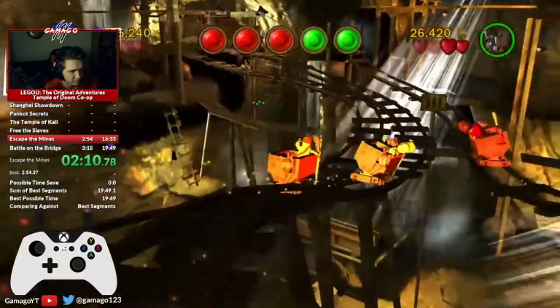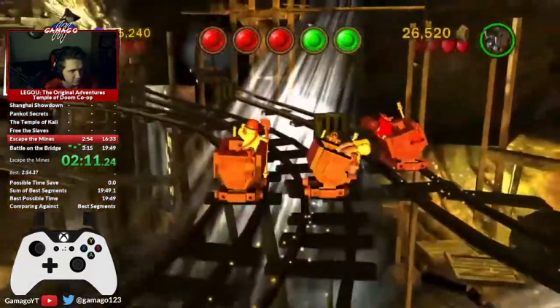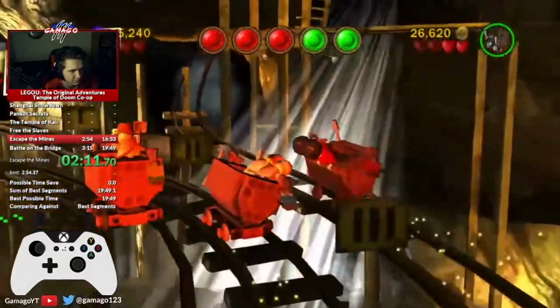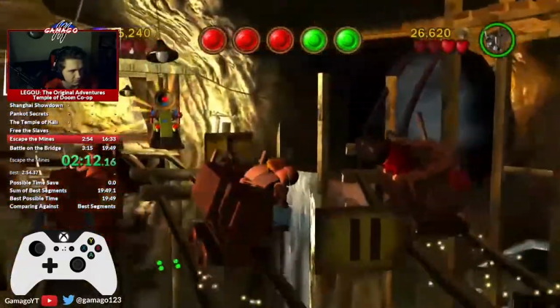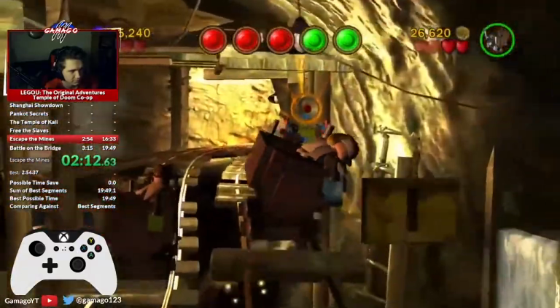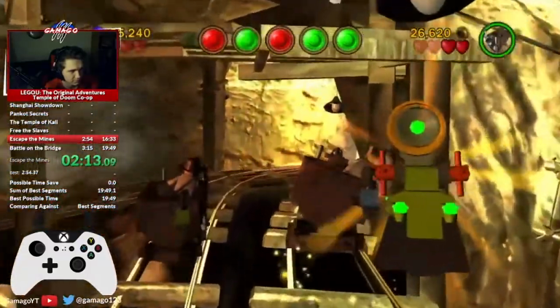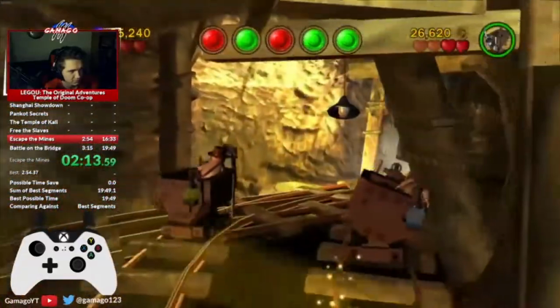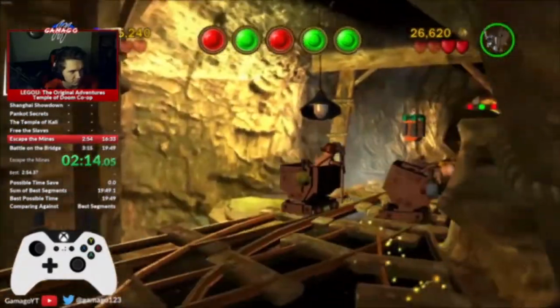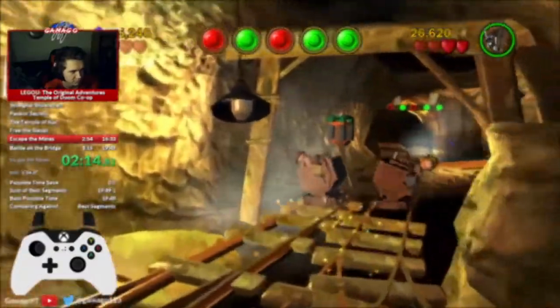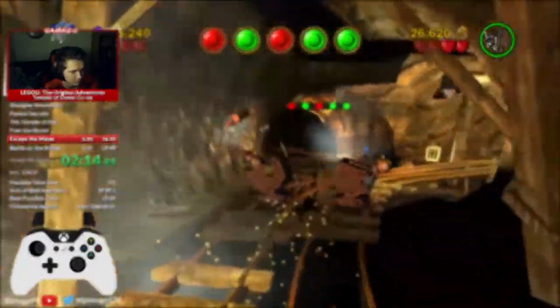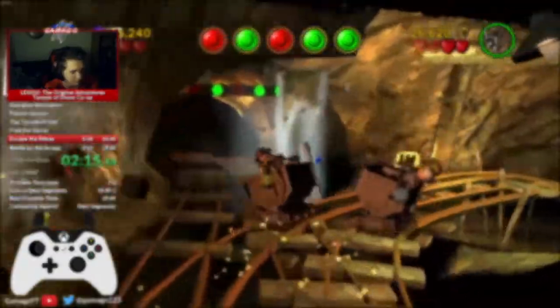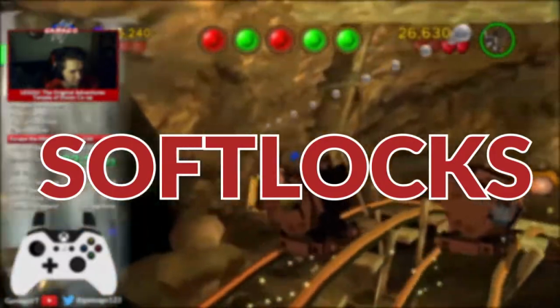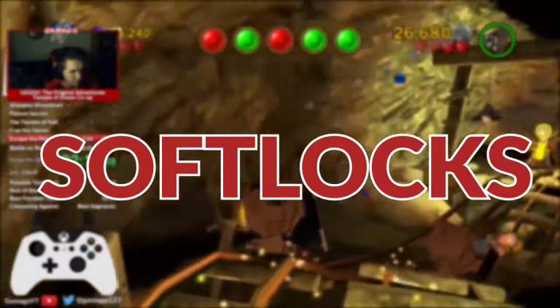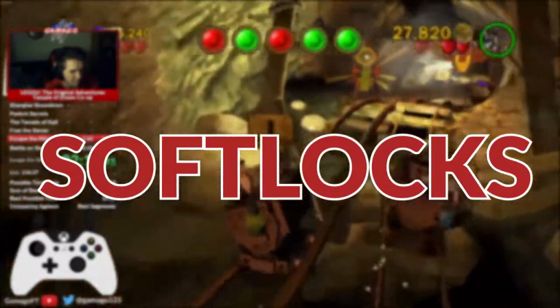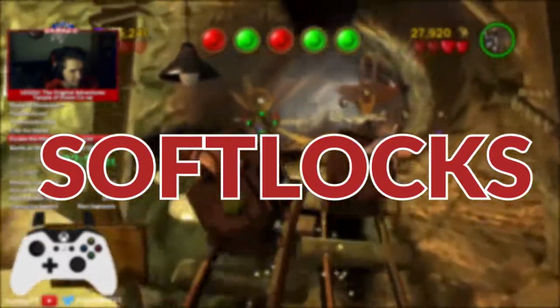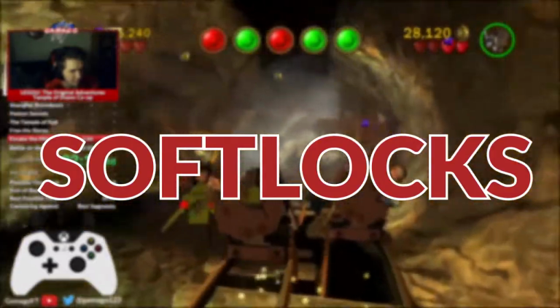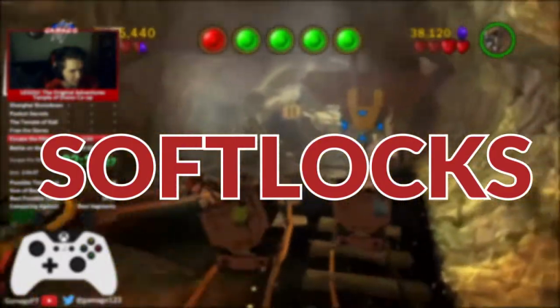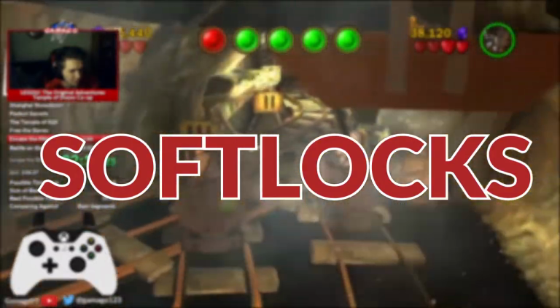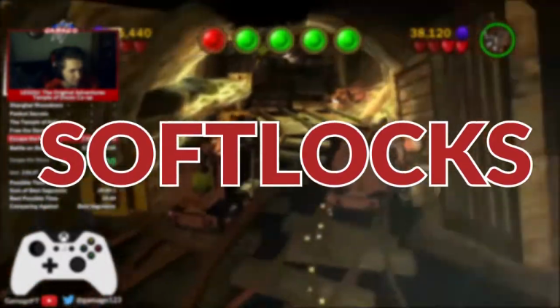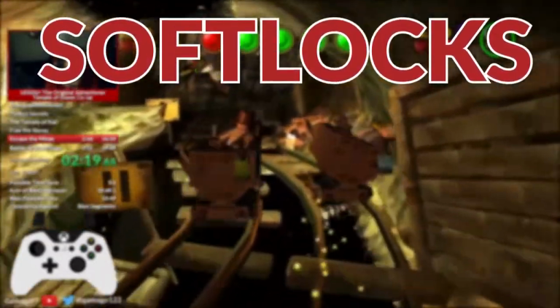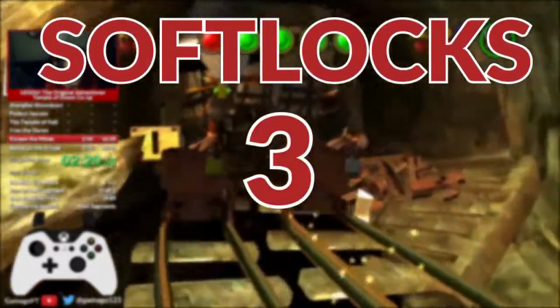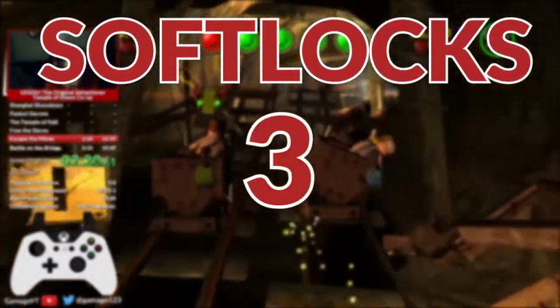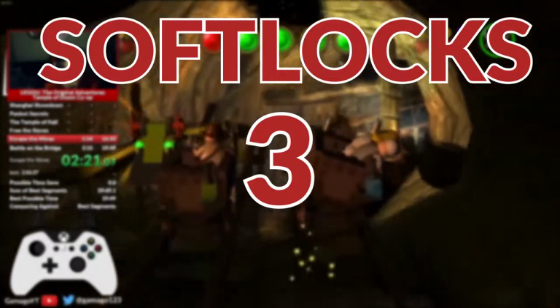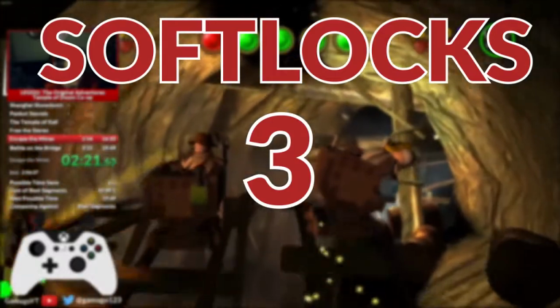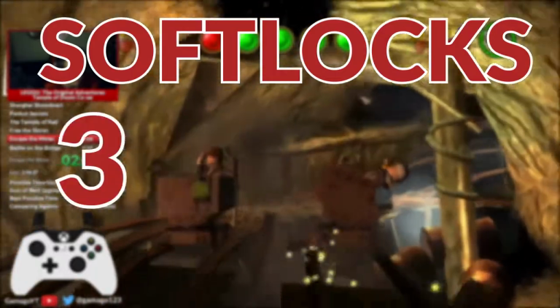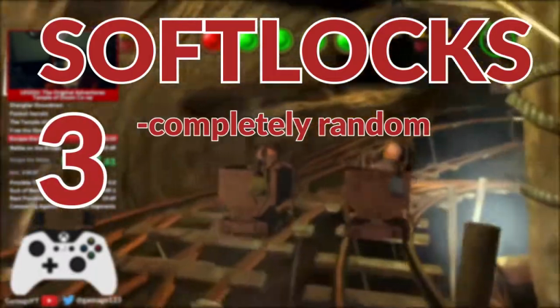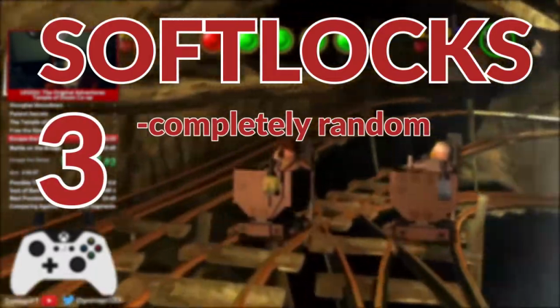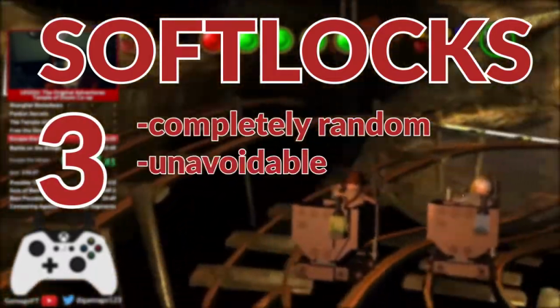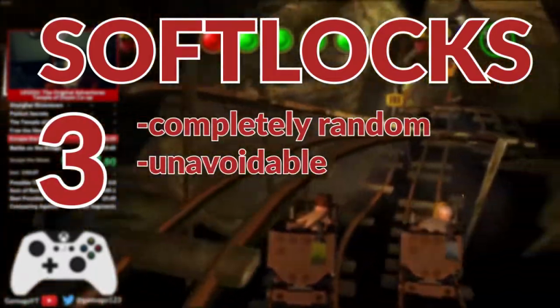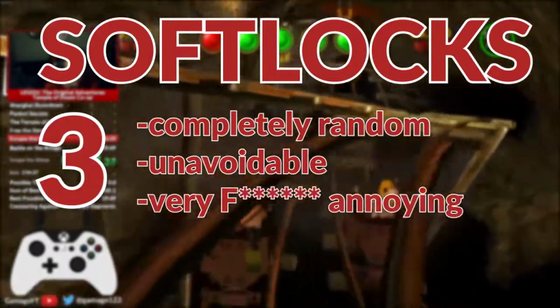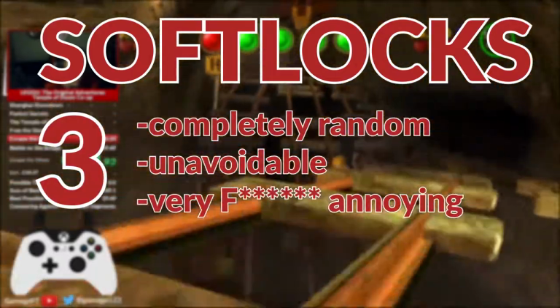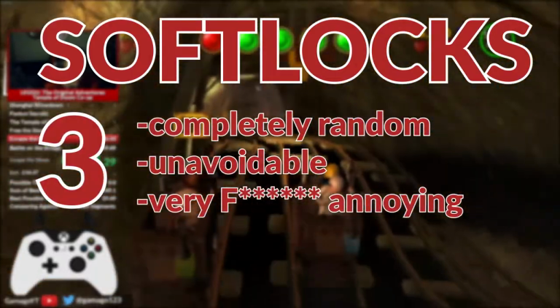So assuming everything went well, hit the red button on the right, and now it's time to address the elephant in the room: soft locks. This level is the most infamous soft locker in the run. There are three possible soft locks to look out for, all of which are completely random and unavoidable — well, as far as anyone knows anyway.